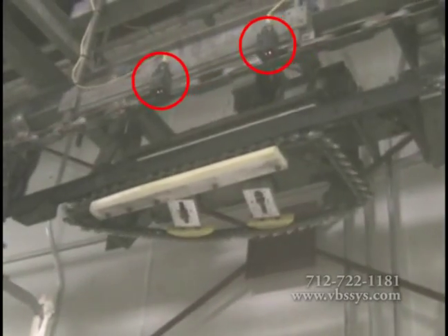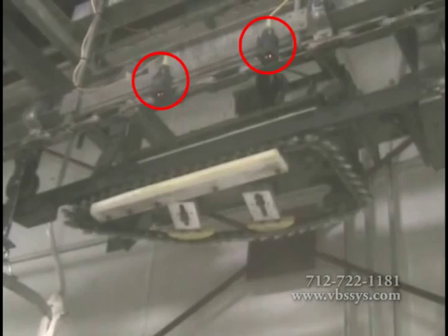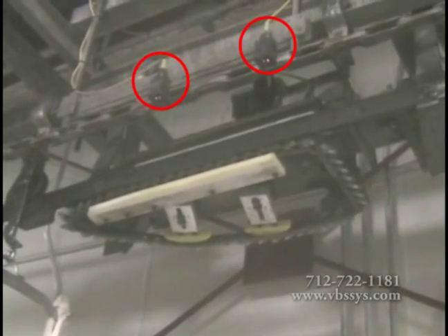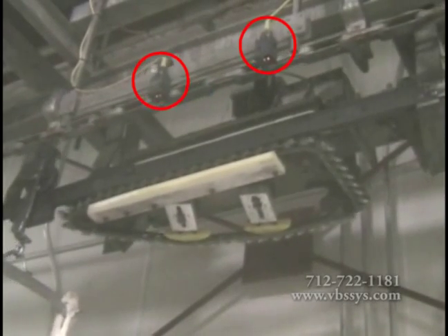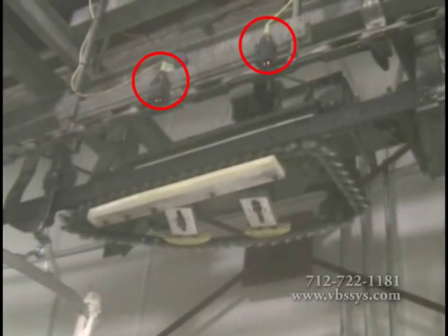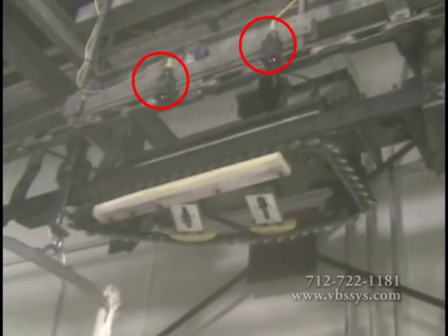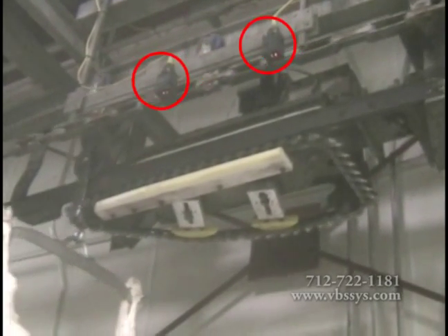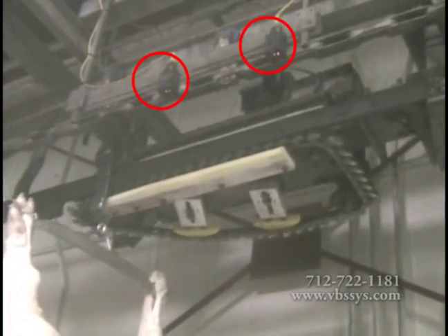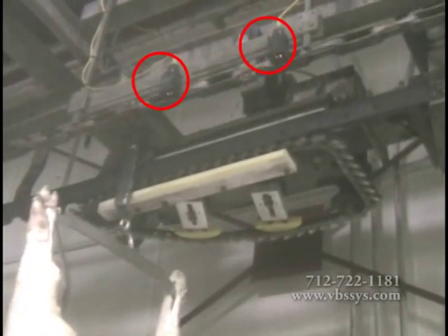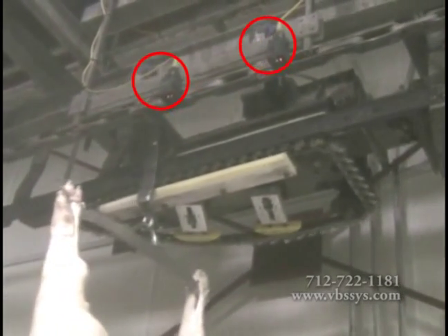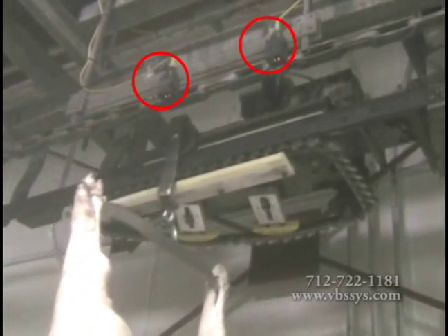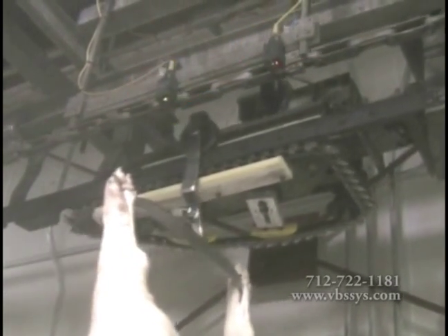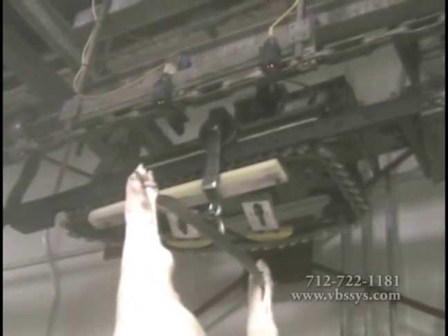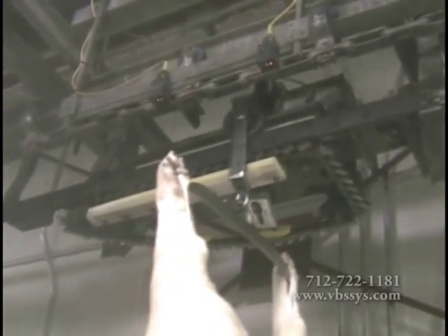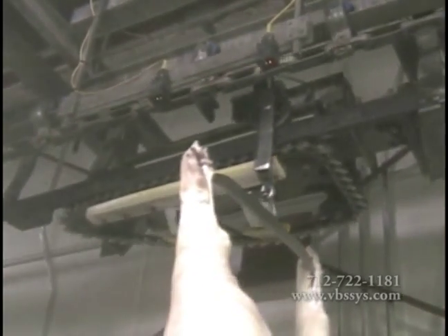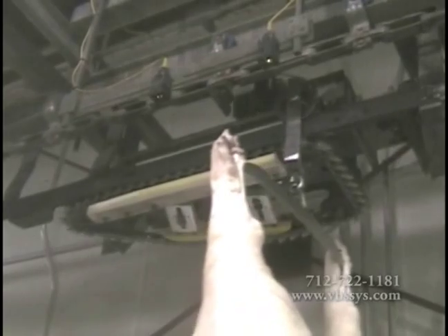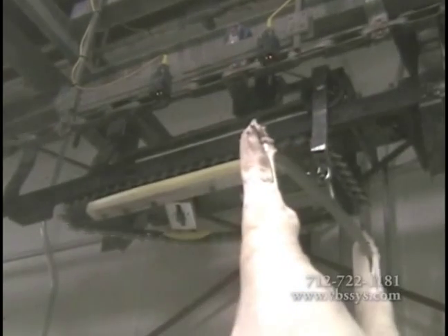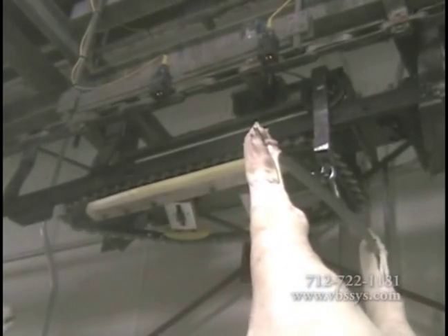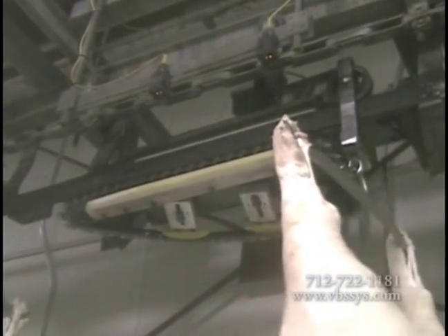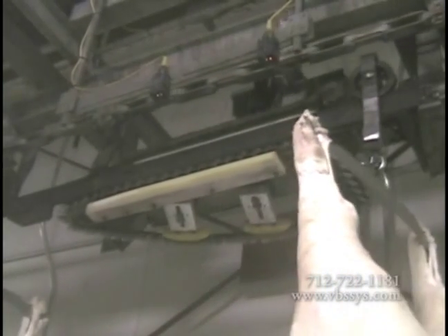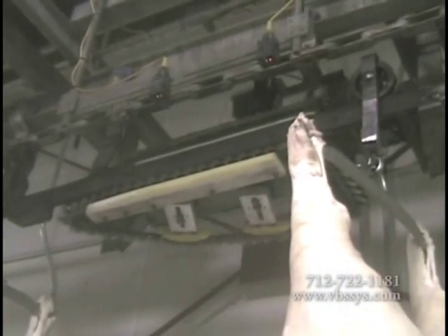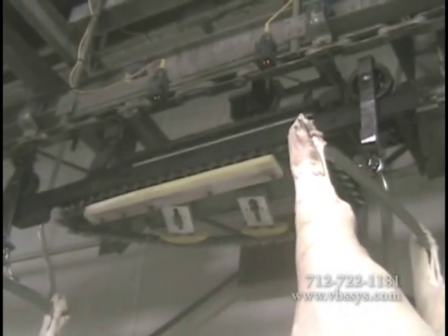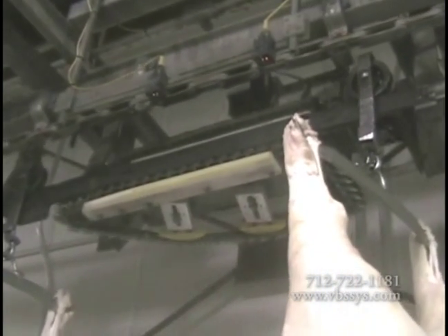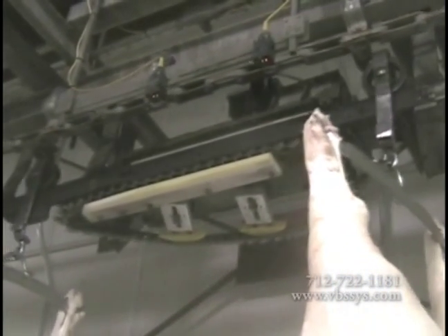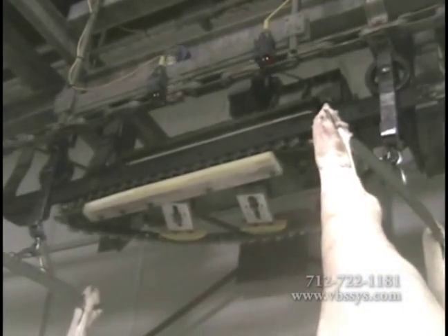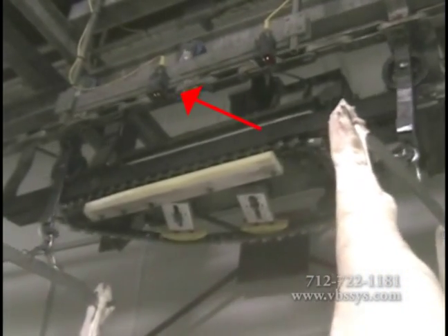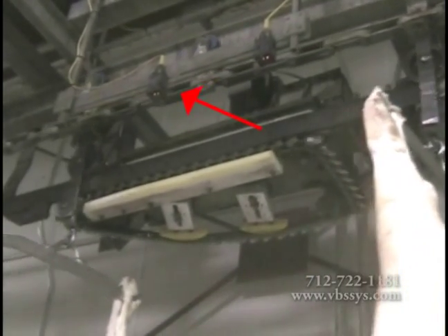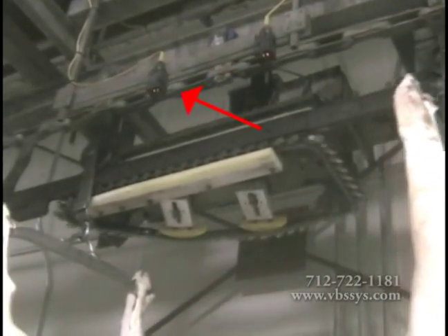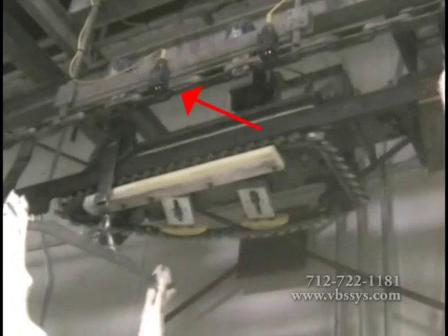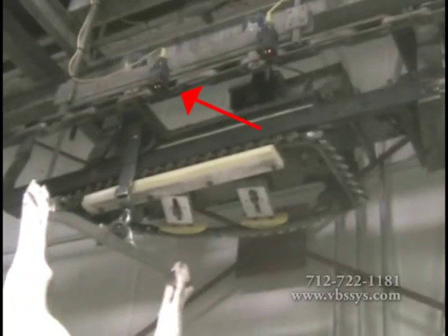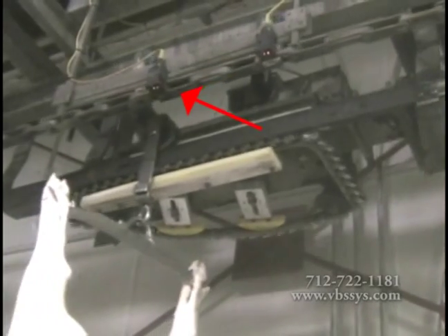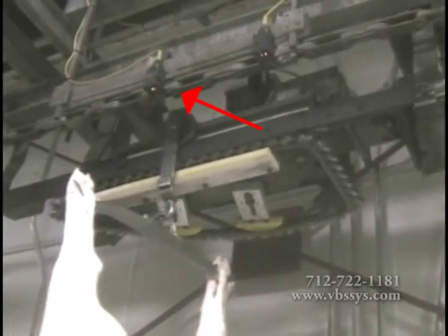Start and stop photo eyes are mounted on an adjustable slide bracket across from the scale rail, facing a reflective strip. The trolley is clear of the plant's push dog once it reaches the start photo eye that is mounted towards the beginning of the live rail.